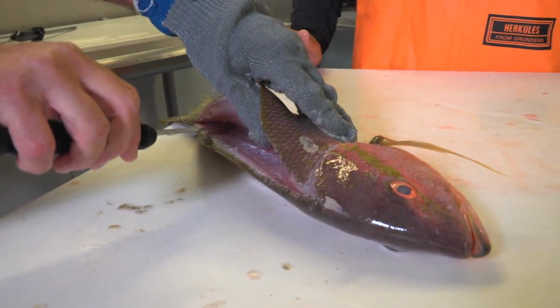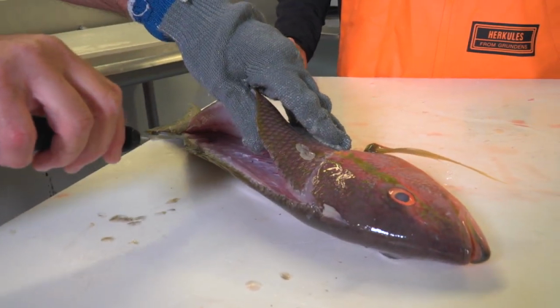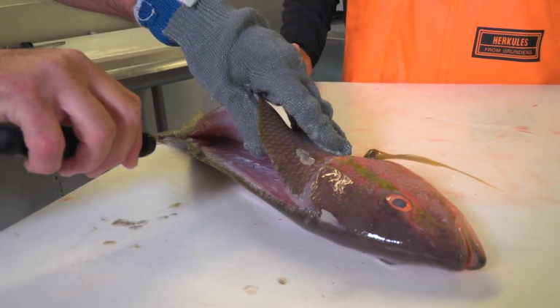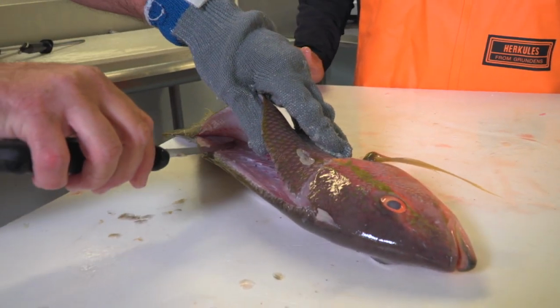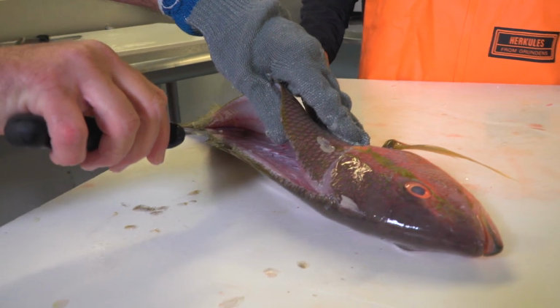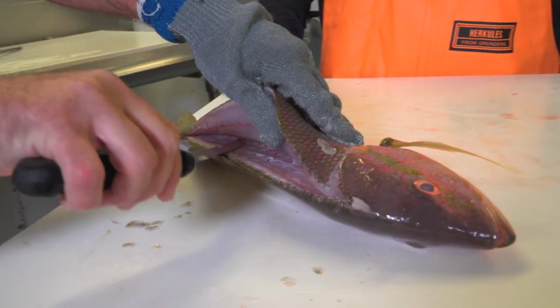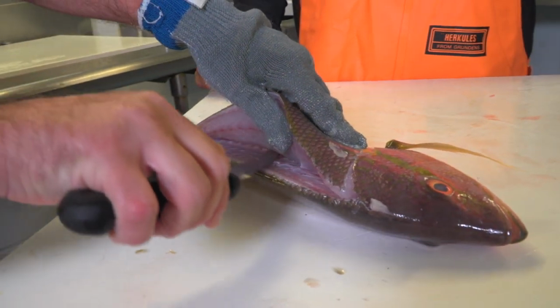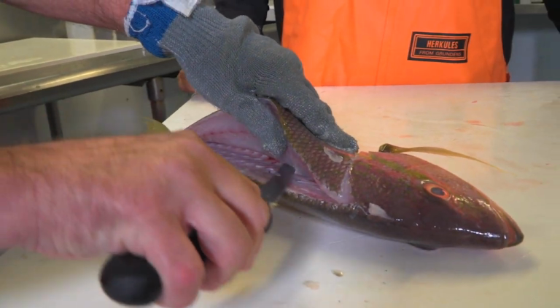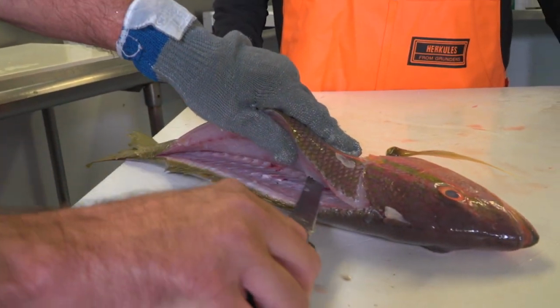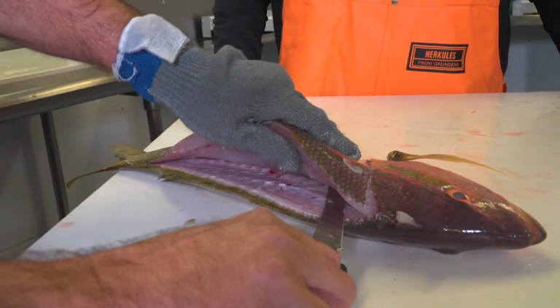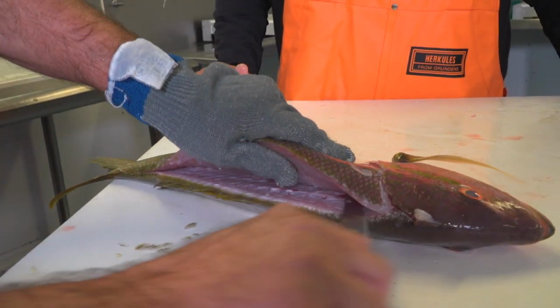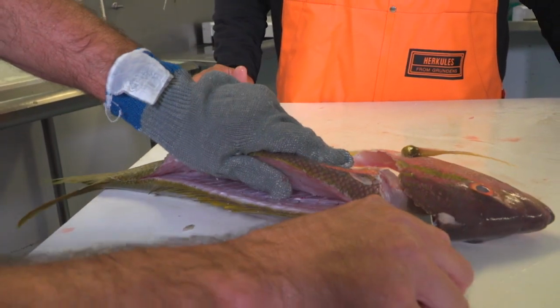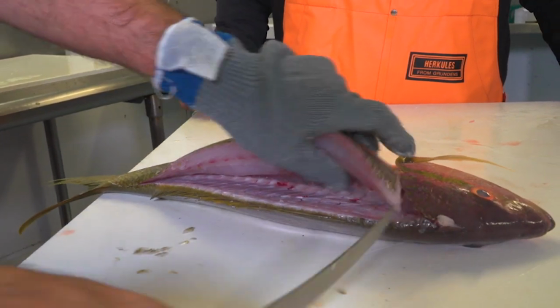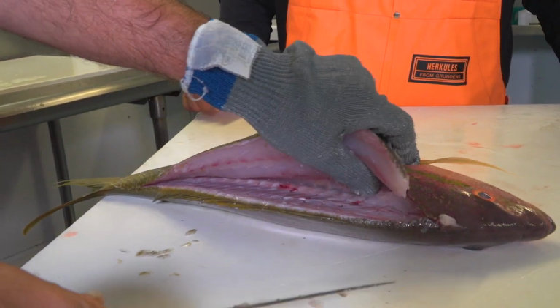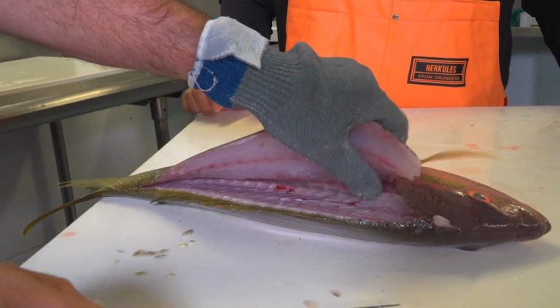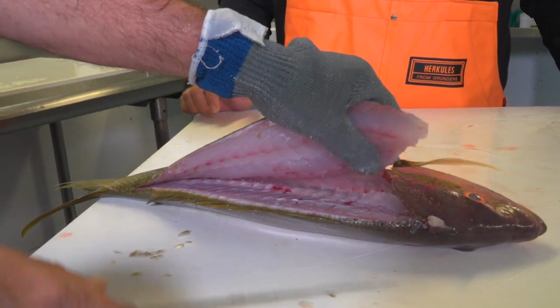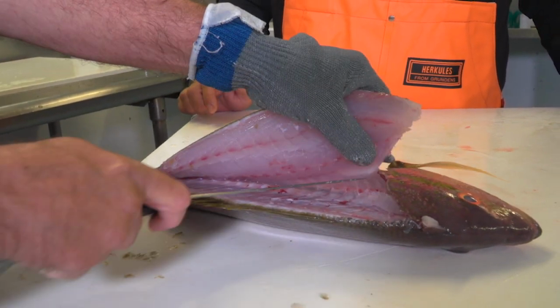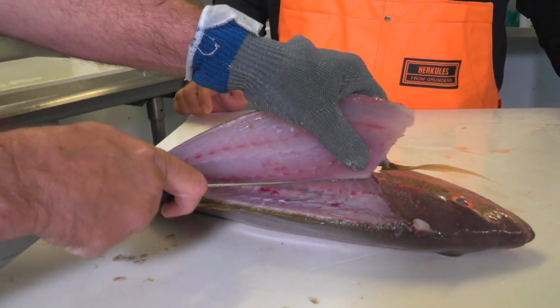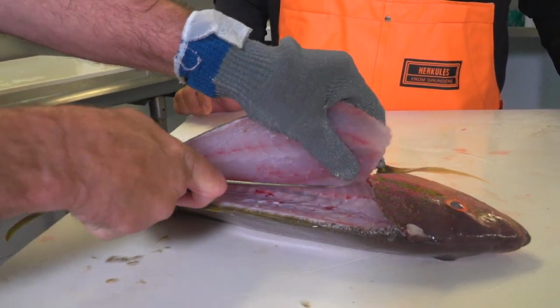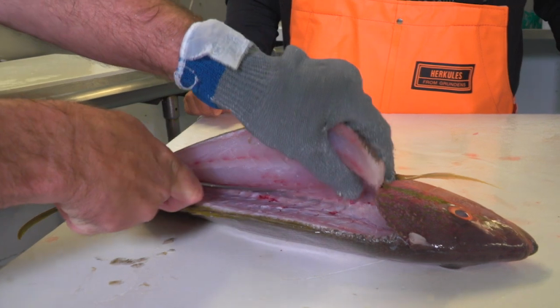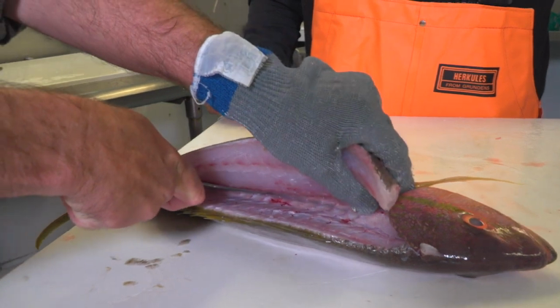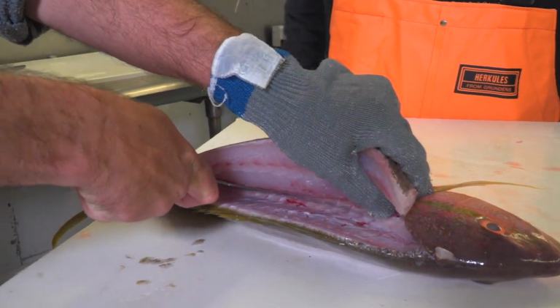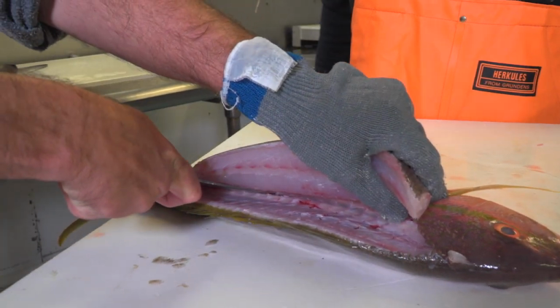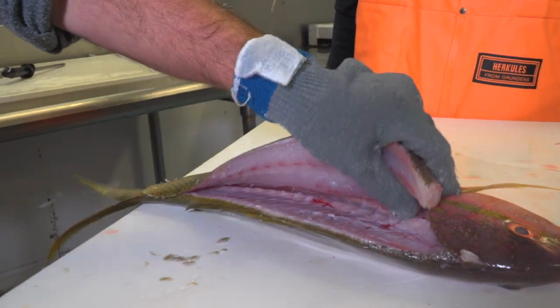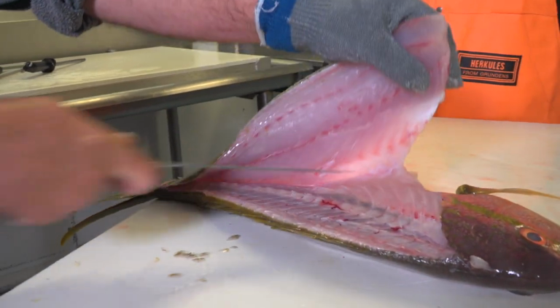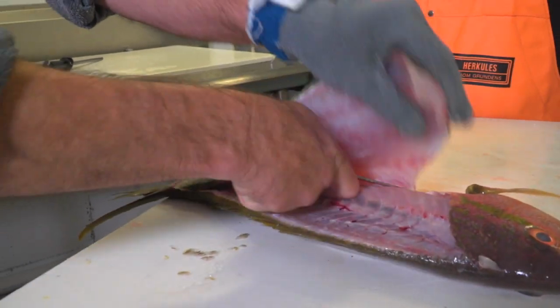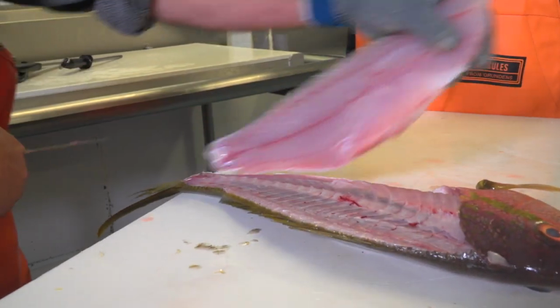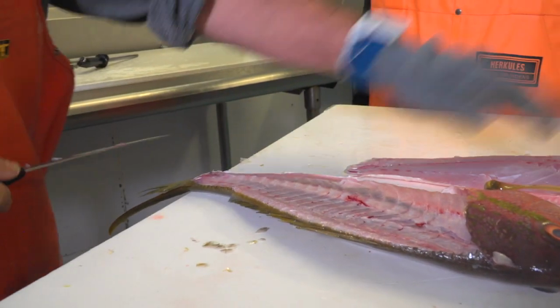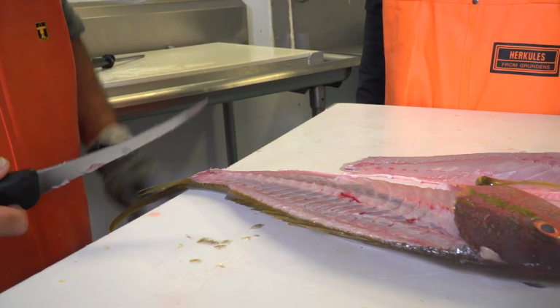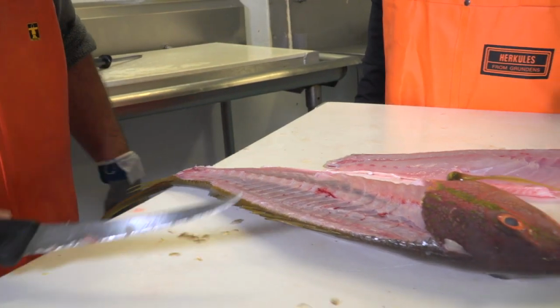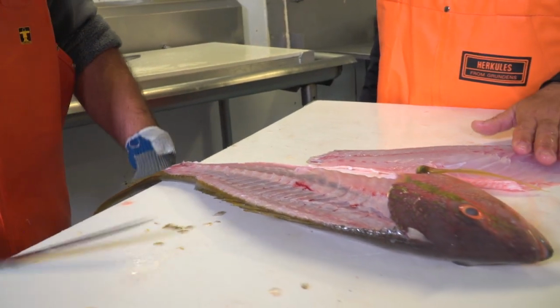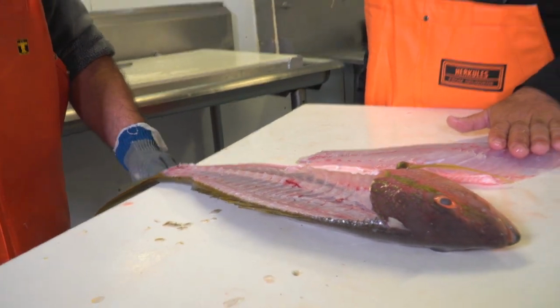Now I can actually see that bone. Break through the pin bones there, ride that rib cage. That's it. Beautiful.